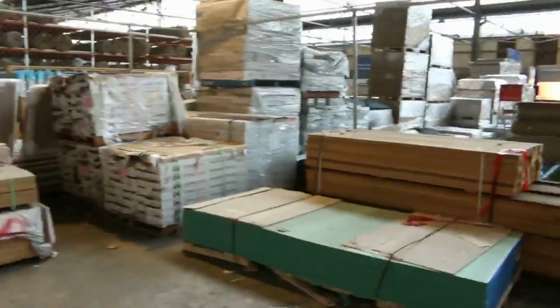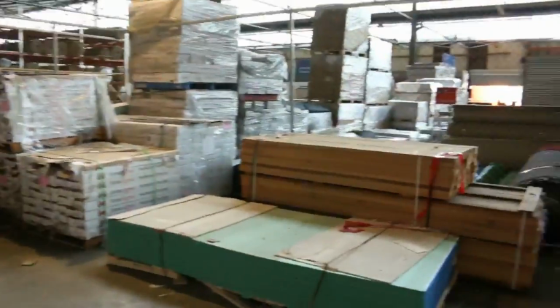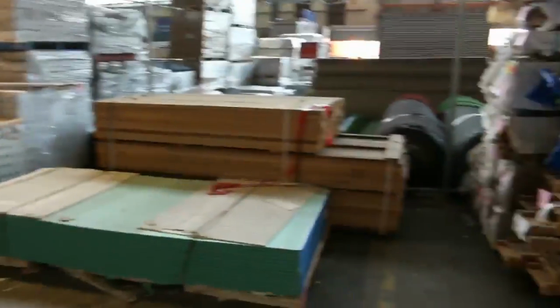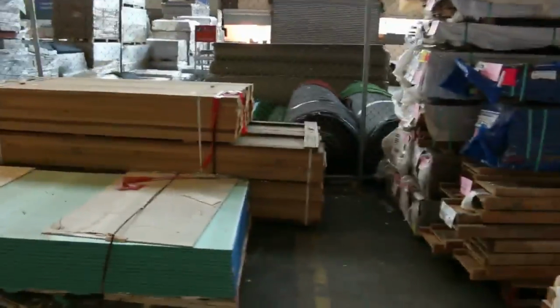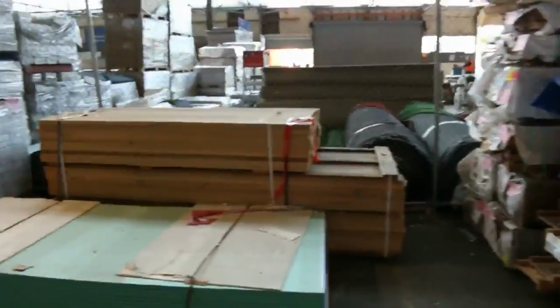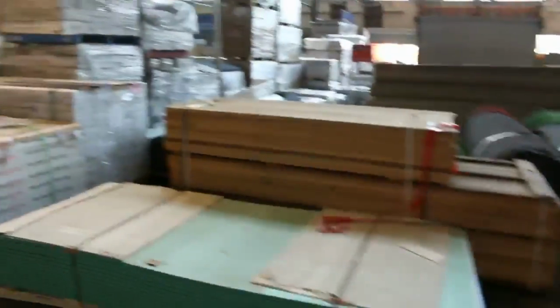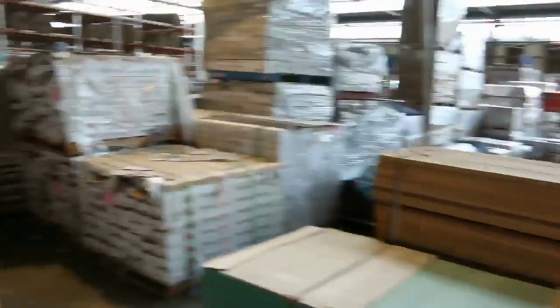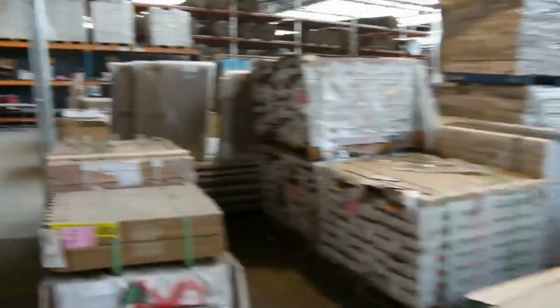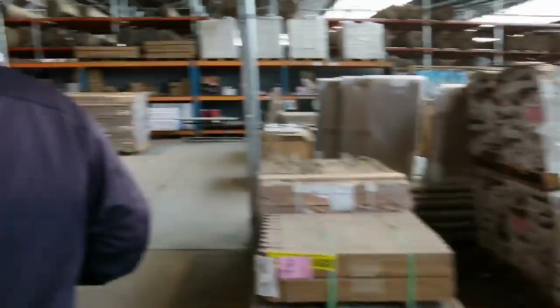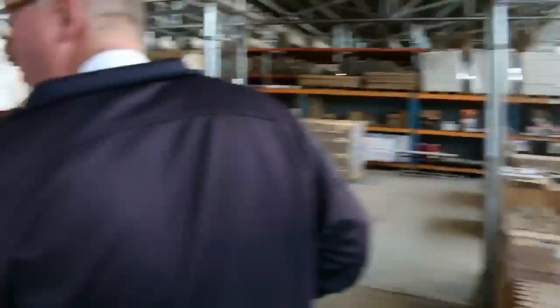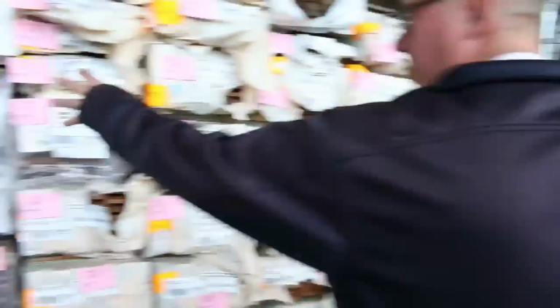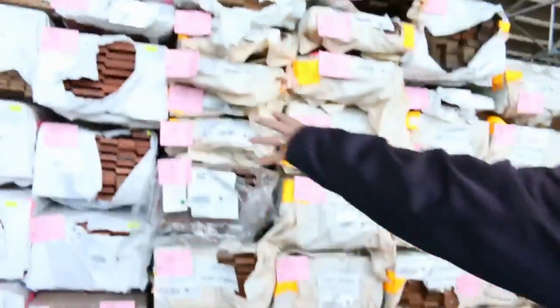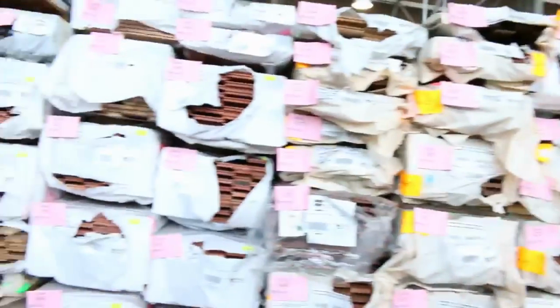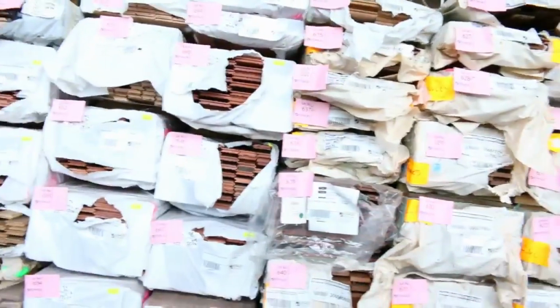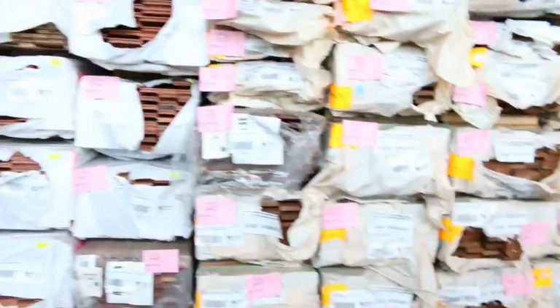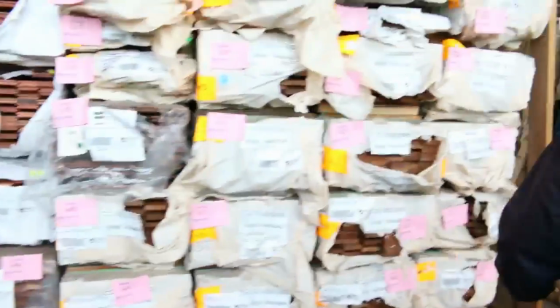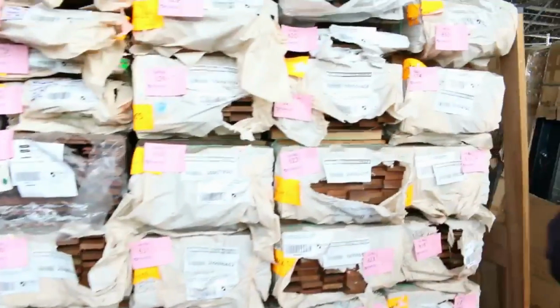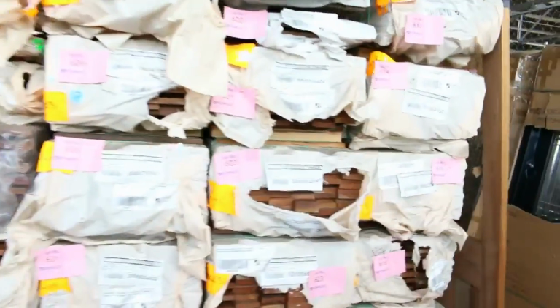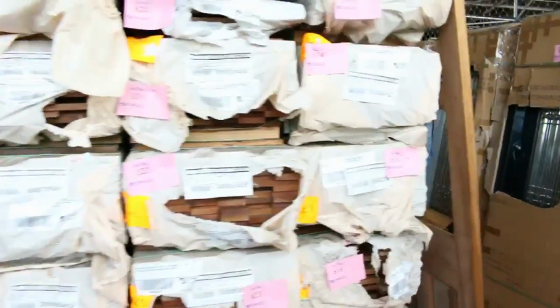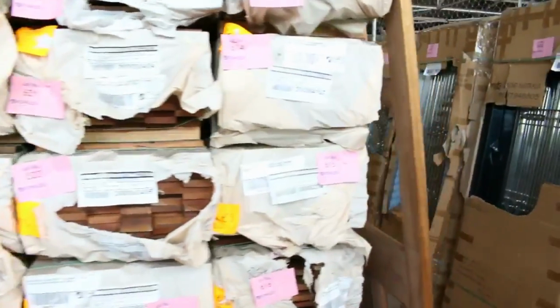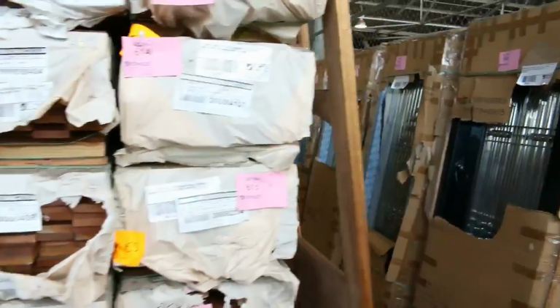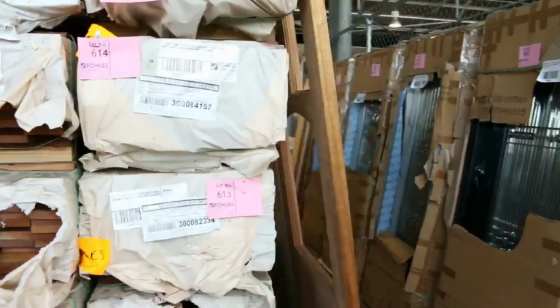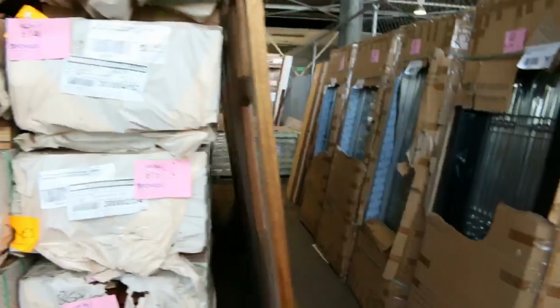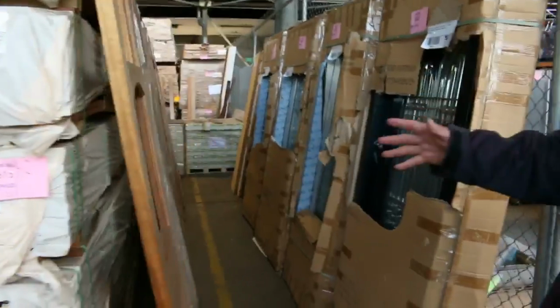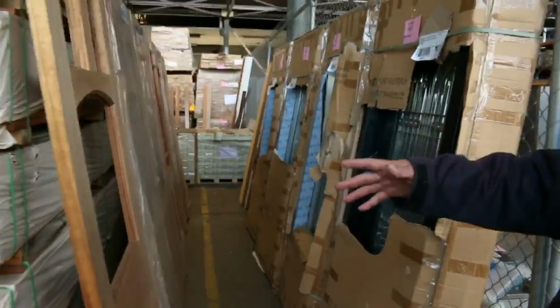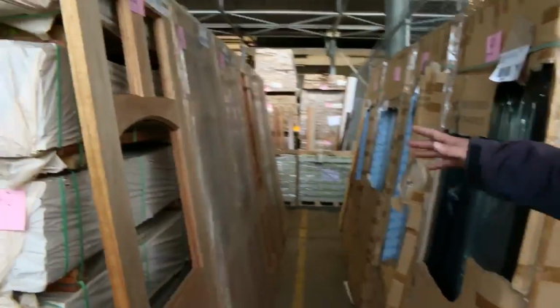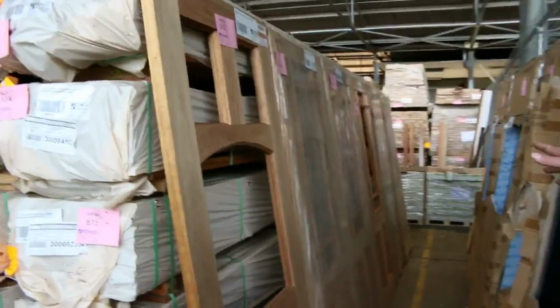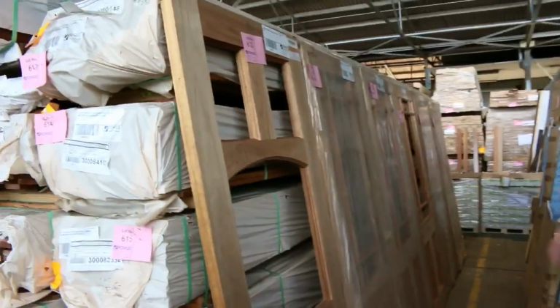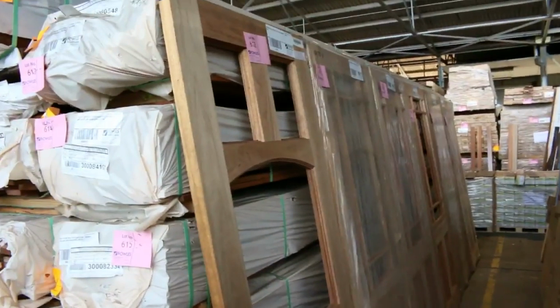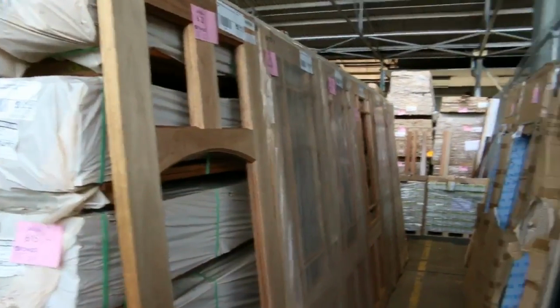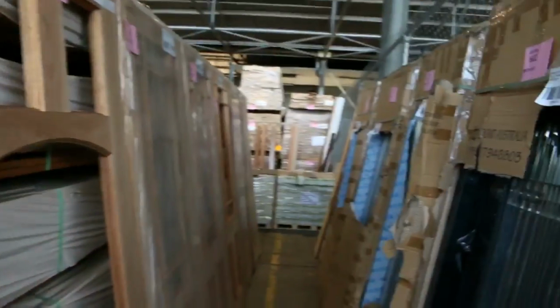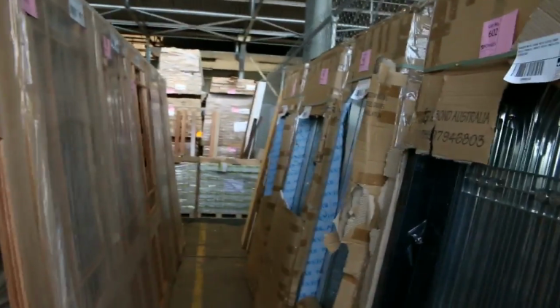Plasterboard over here. More decking and more flooring as you can see. Over here we've got some doors — some 820 and some 870 doors. Nice entrance doors there, unglazed.